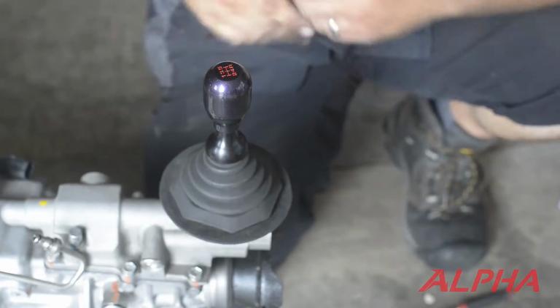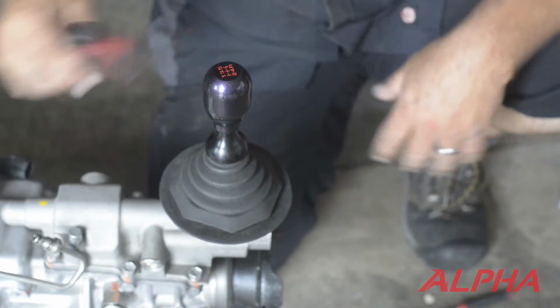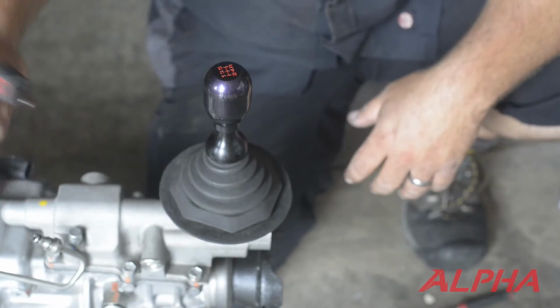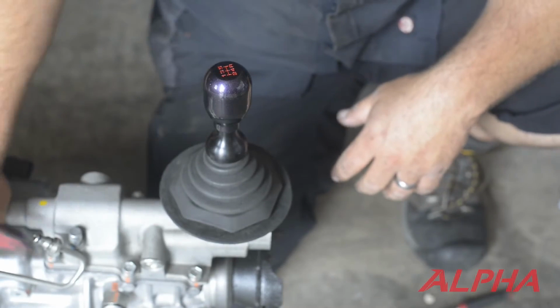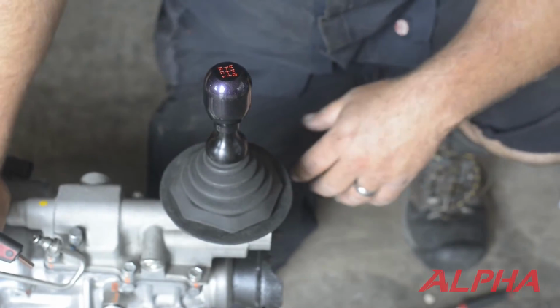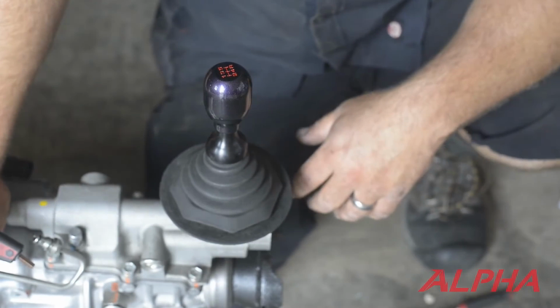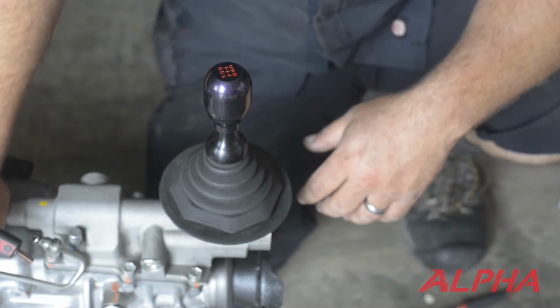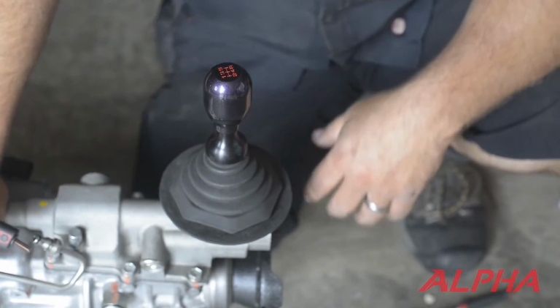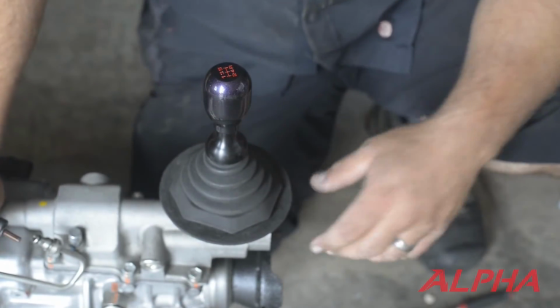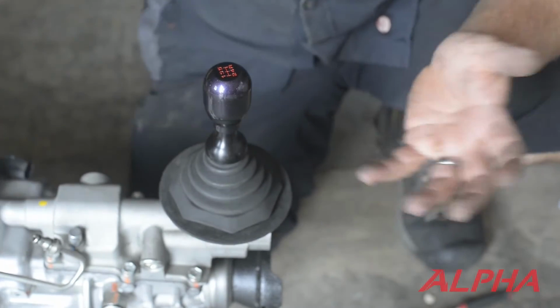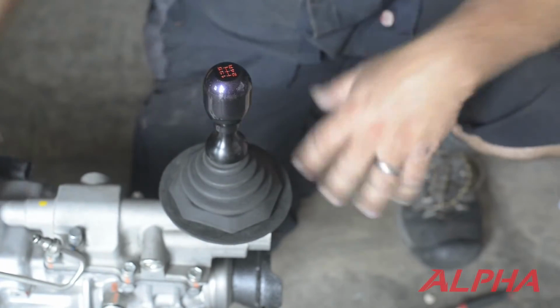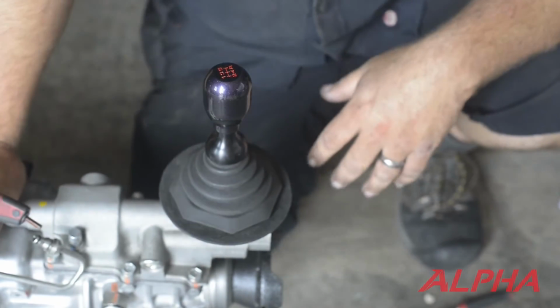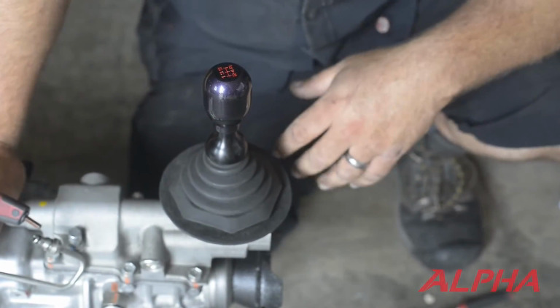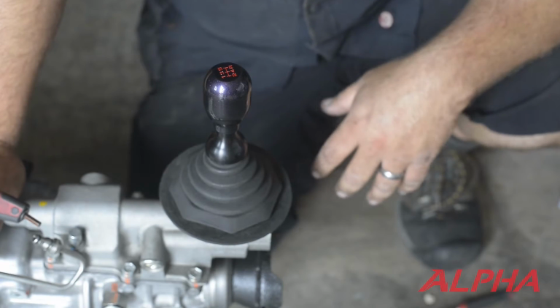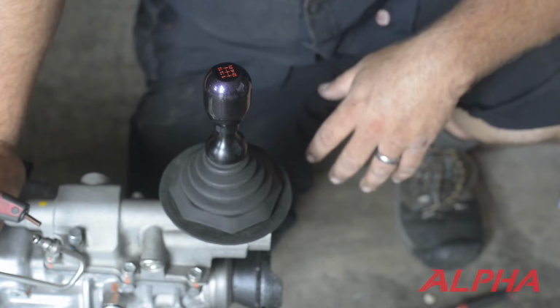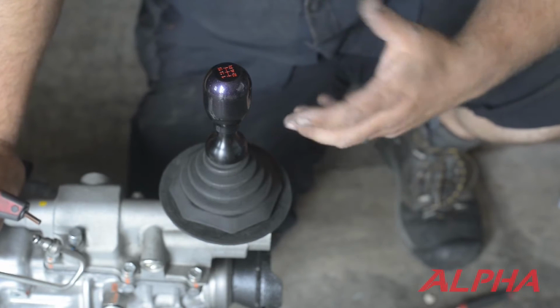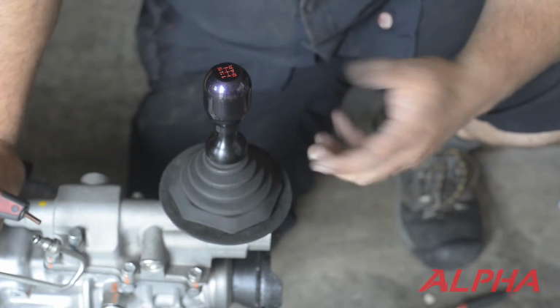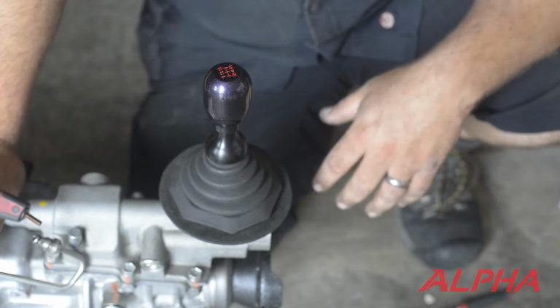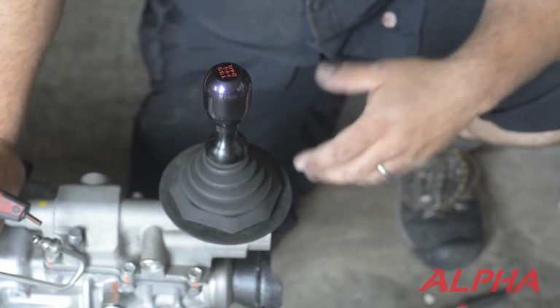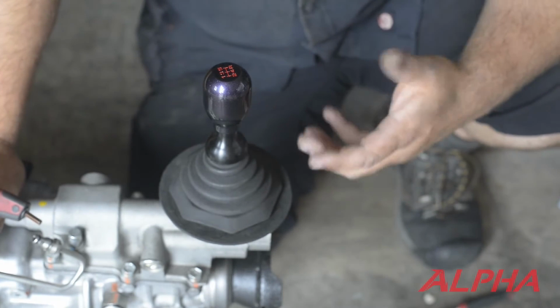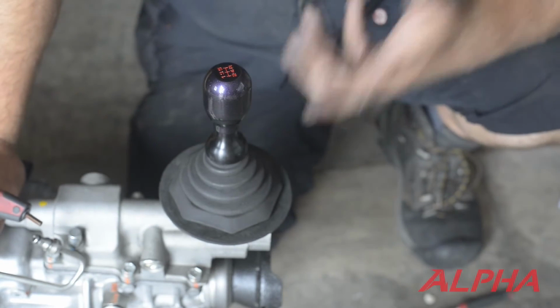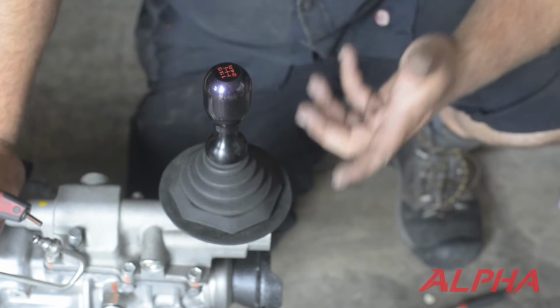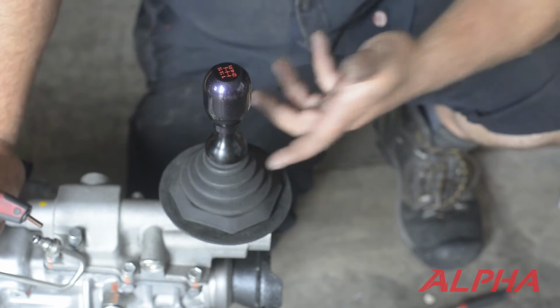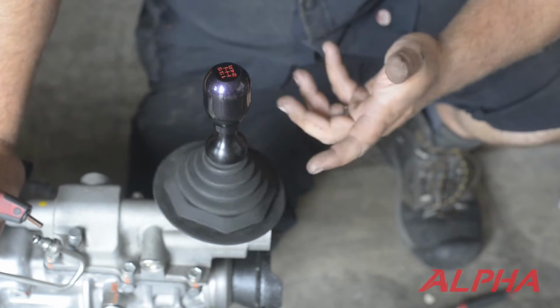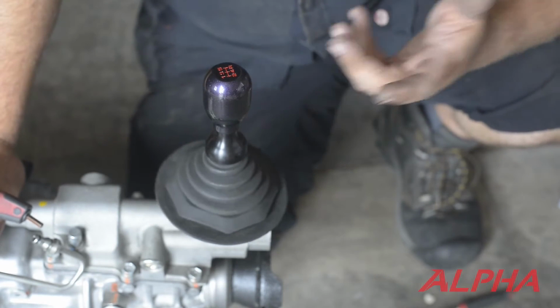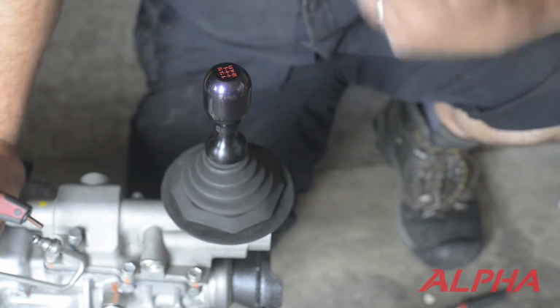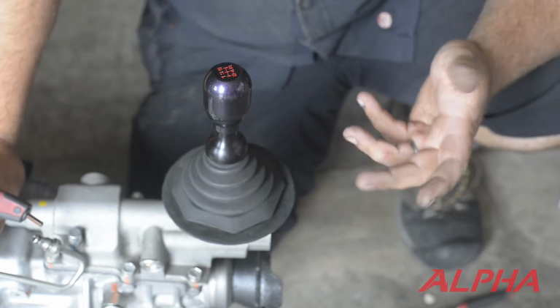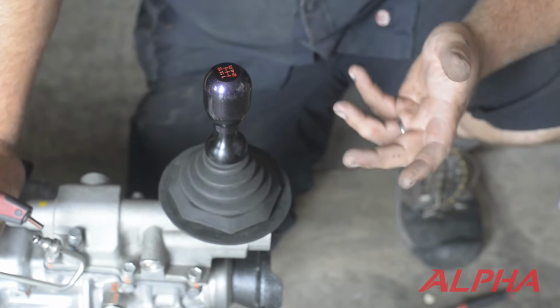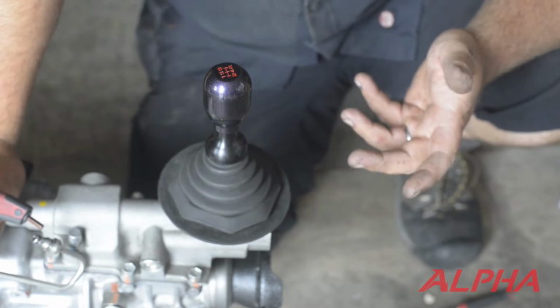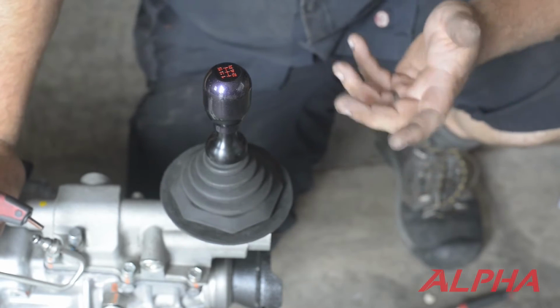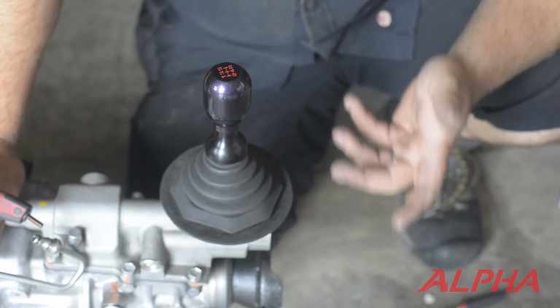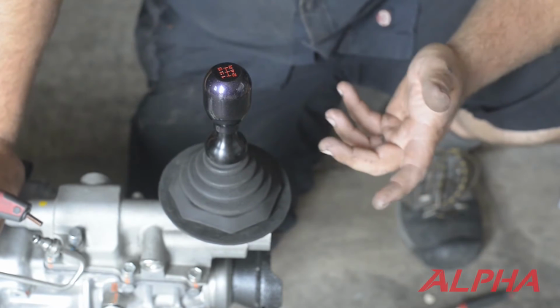We're doing an alpha install for our short throw shifter. We have a transmission that's outside of the unit for ease of being able to see what we're going to do. We also have an adapter on this one. The procedure is going to be the same whether or not you have an adapter.